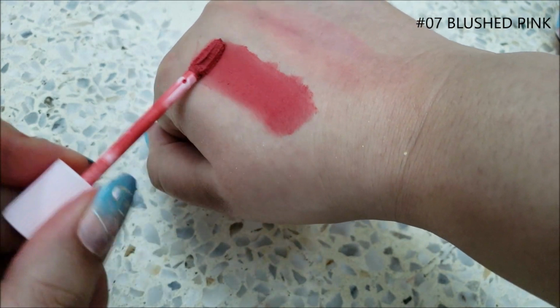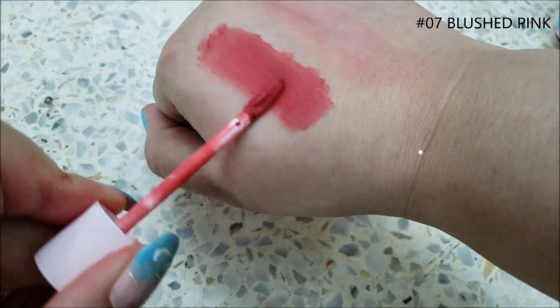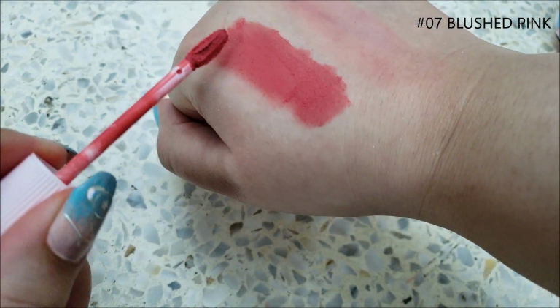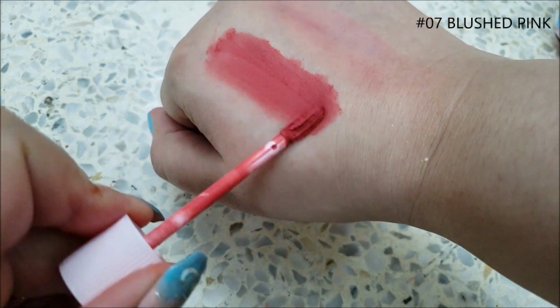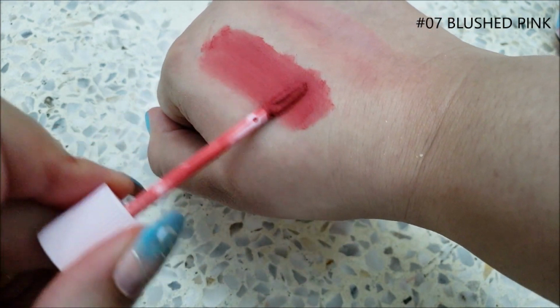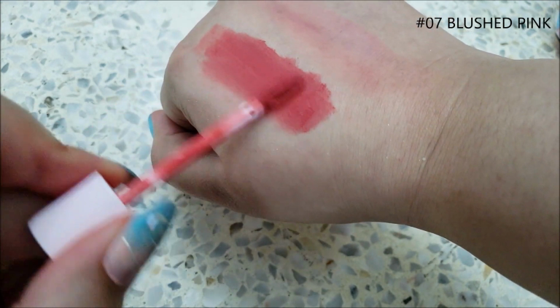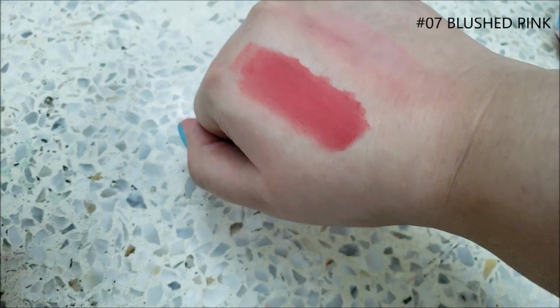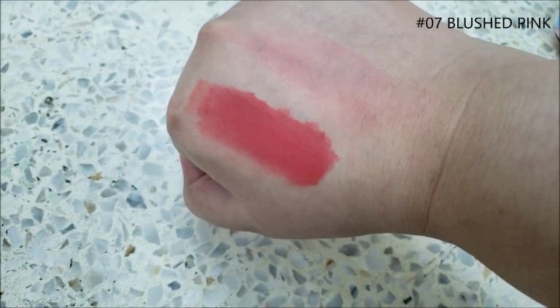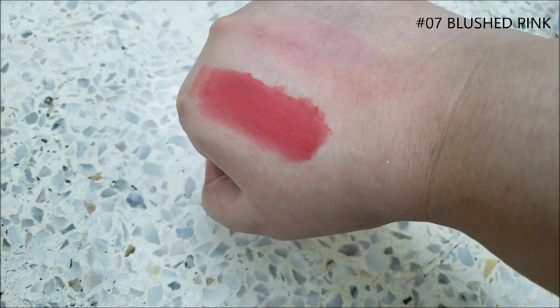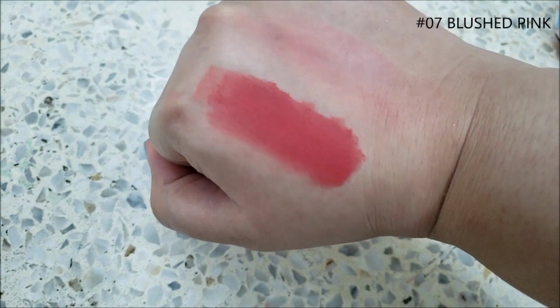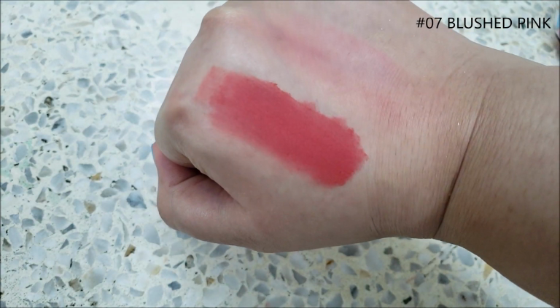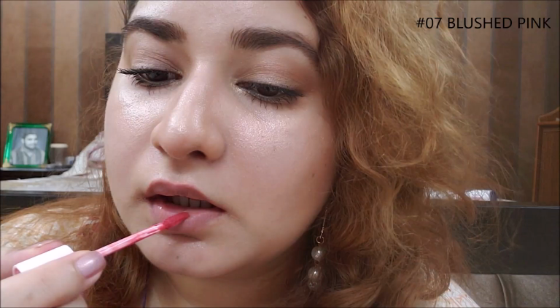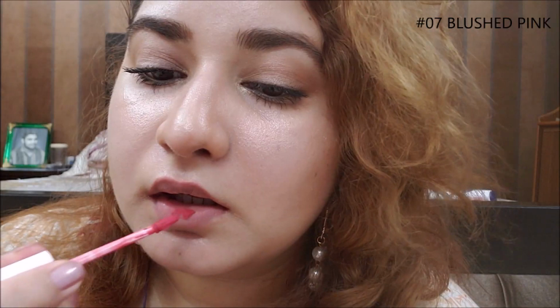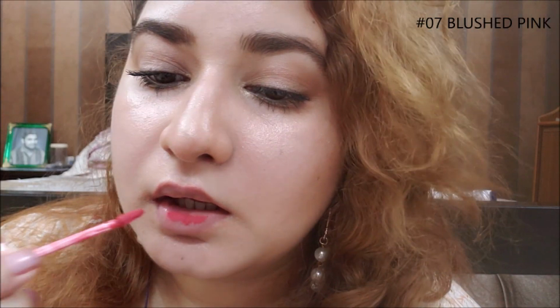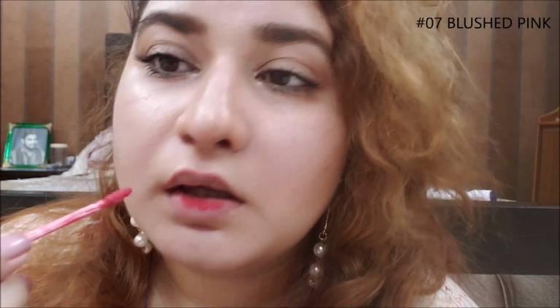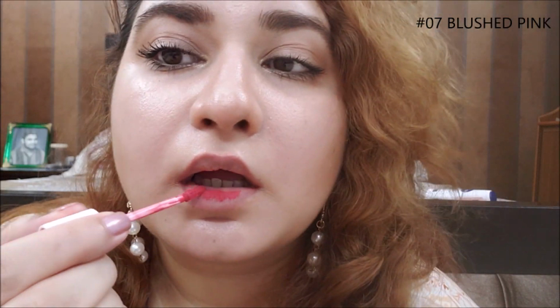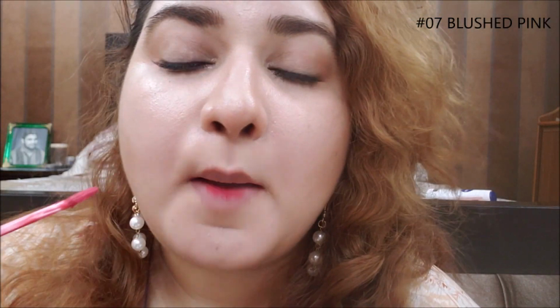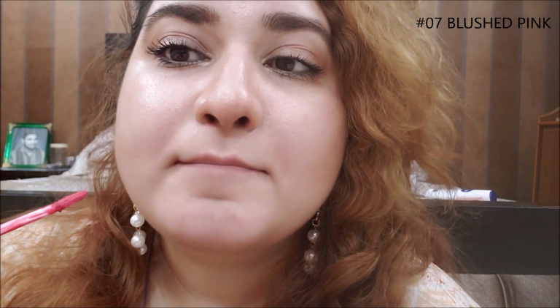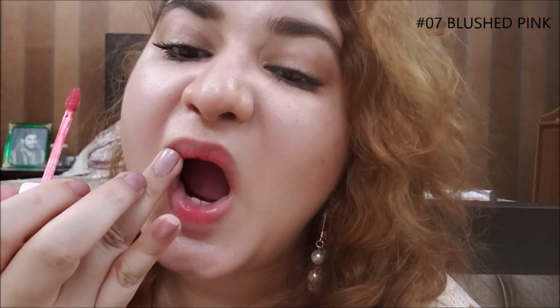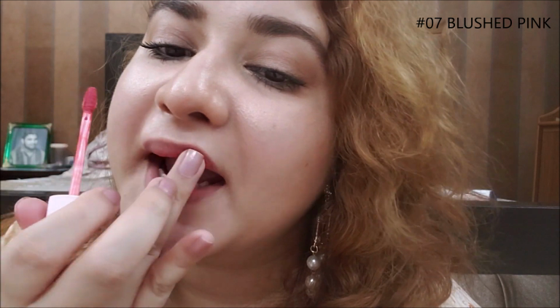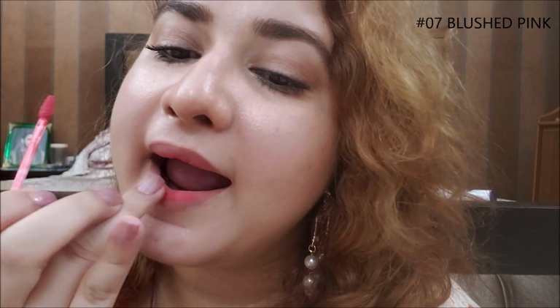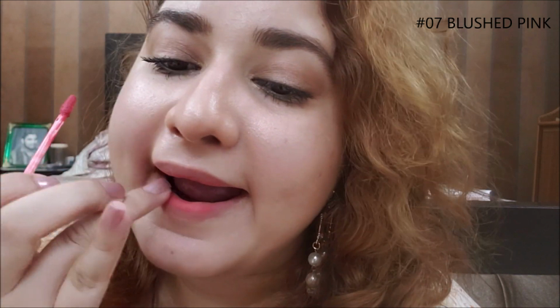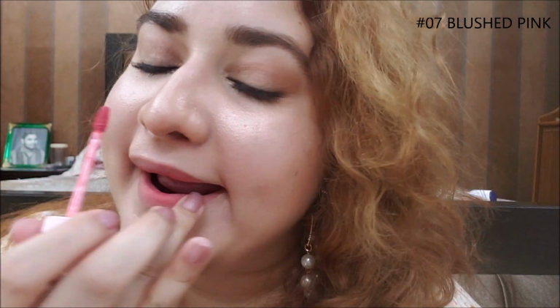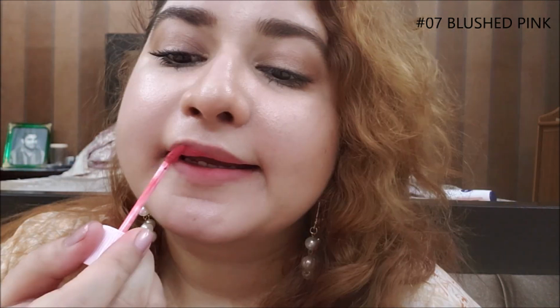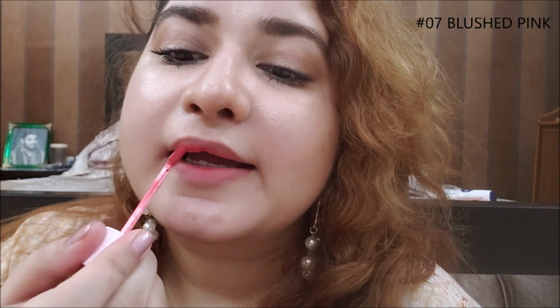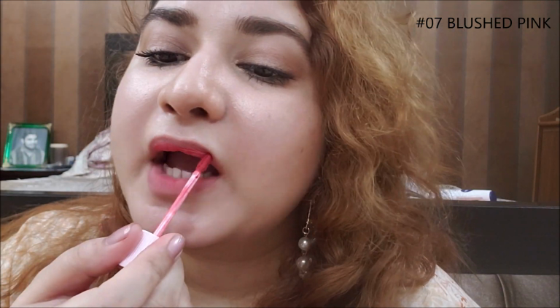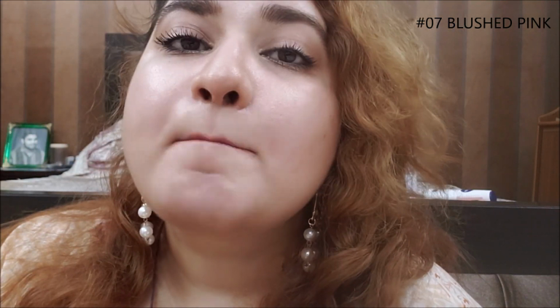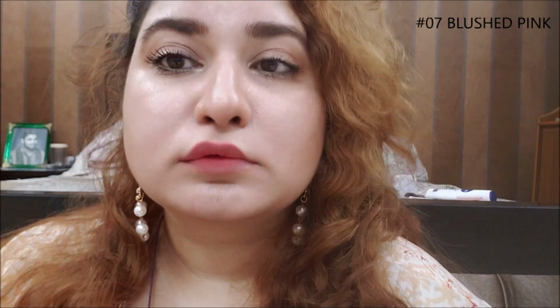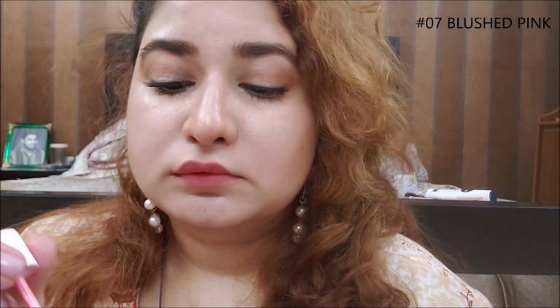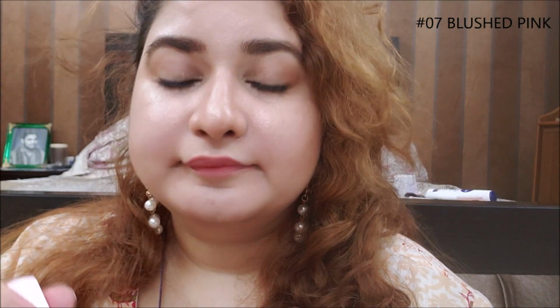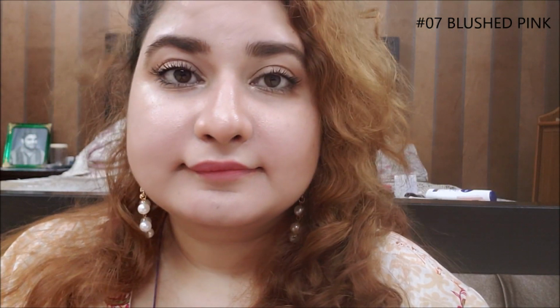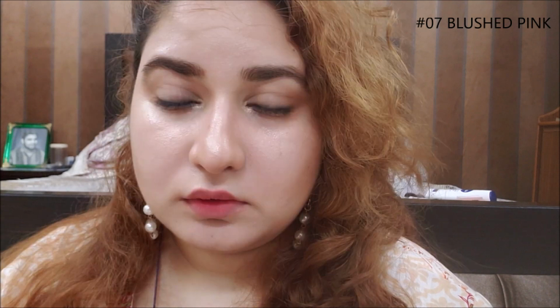Even though it is highly pigmented, it shears out easily. It can clump up because of its formula. Blushed Pink is such a pretty color, and these tints are really easy to work with, especially for gradient lips.